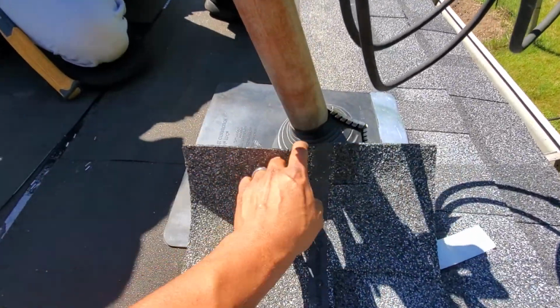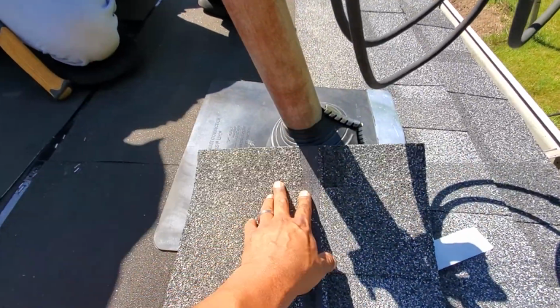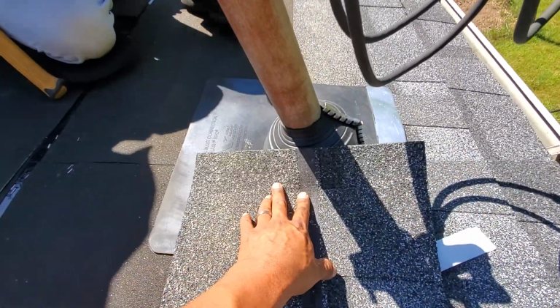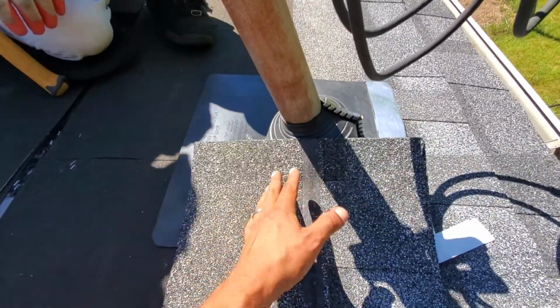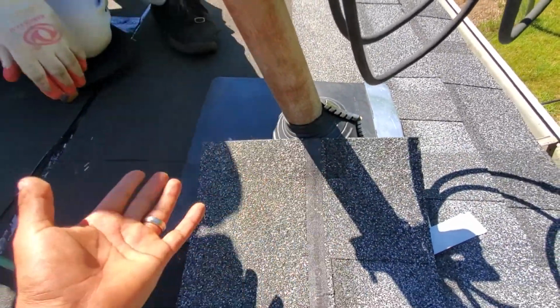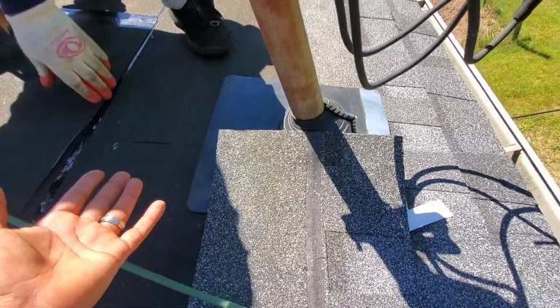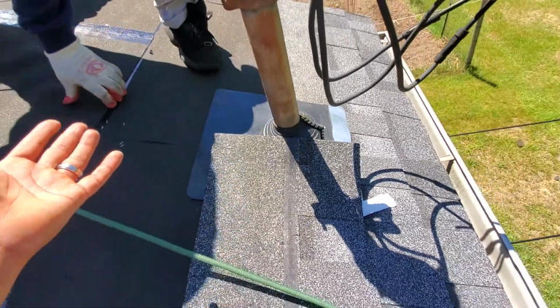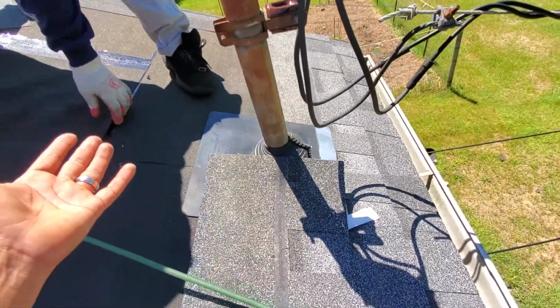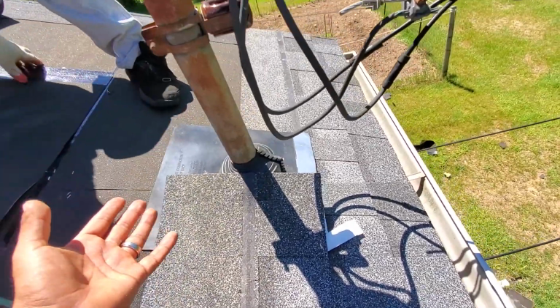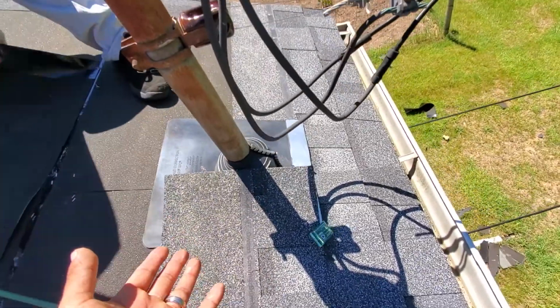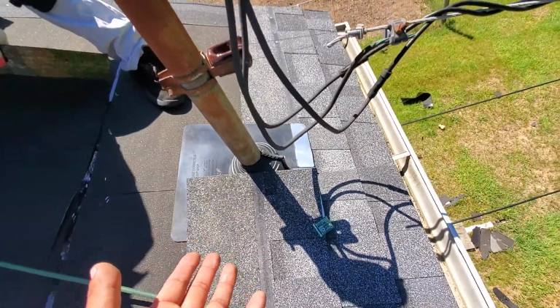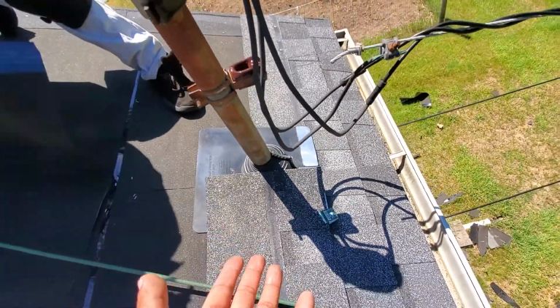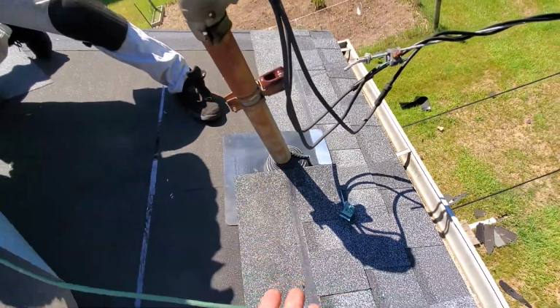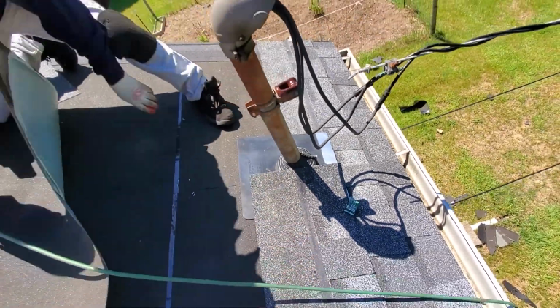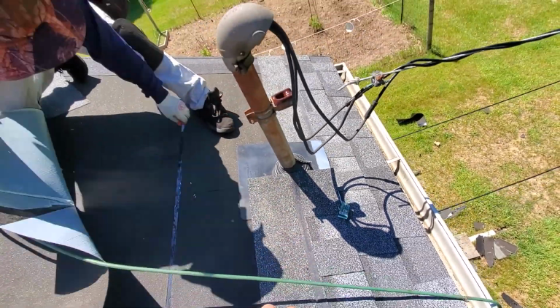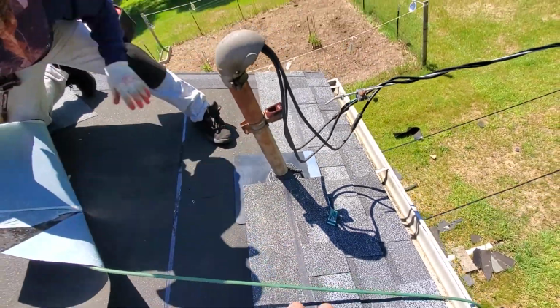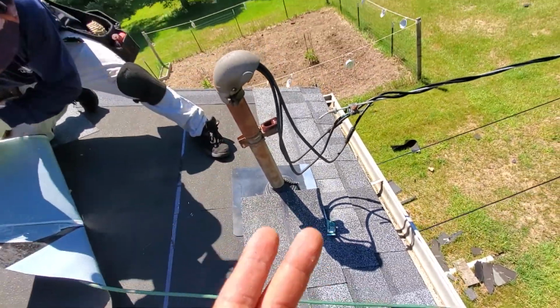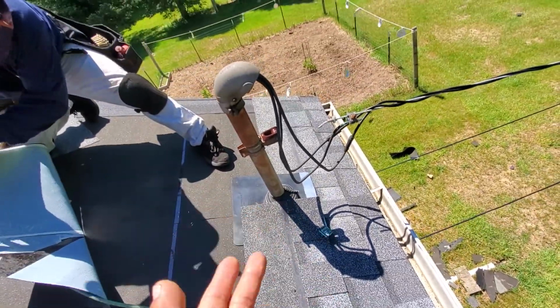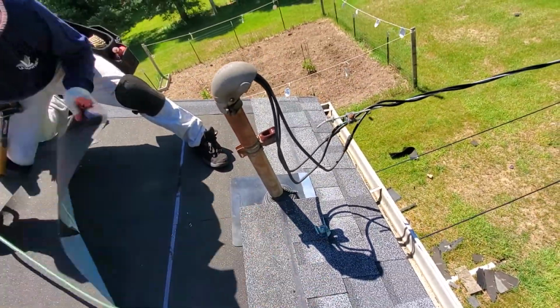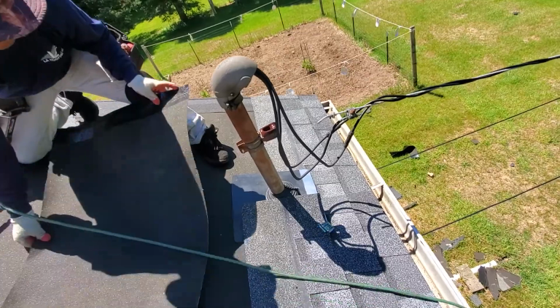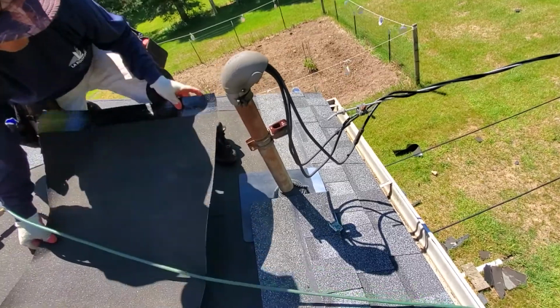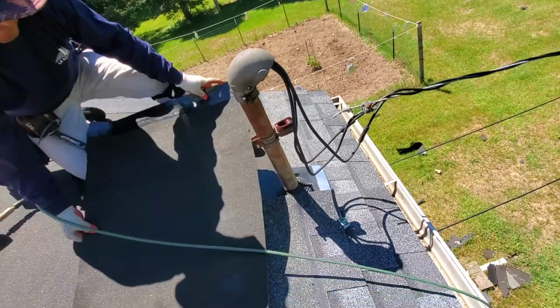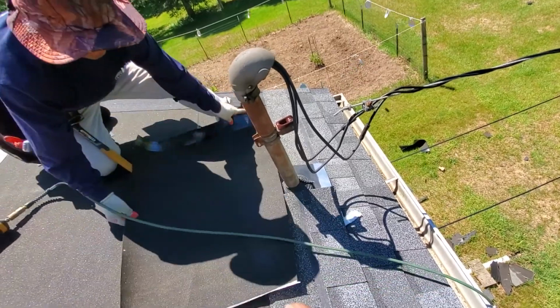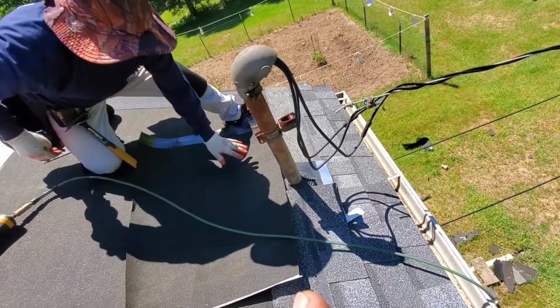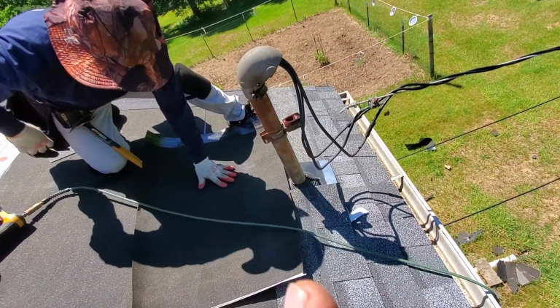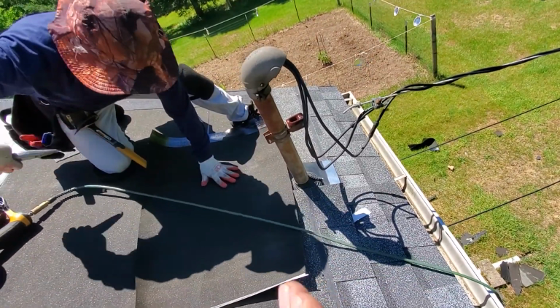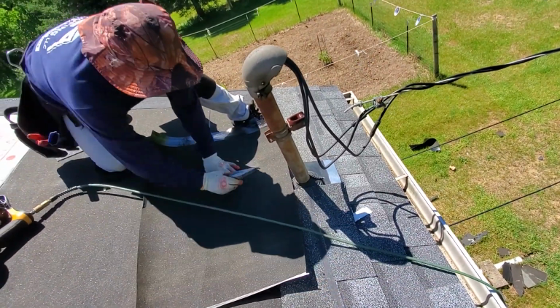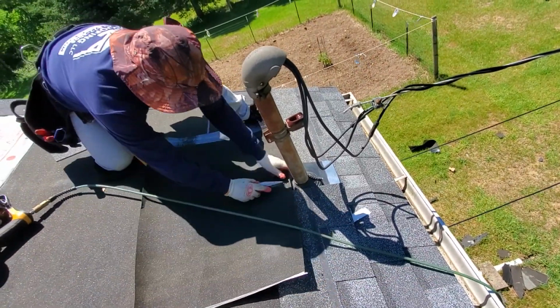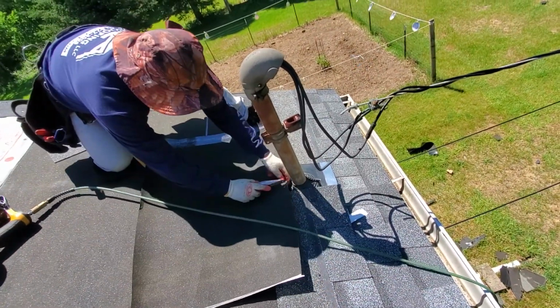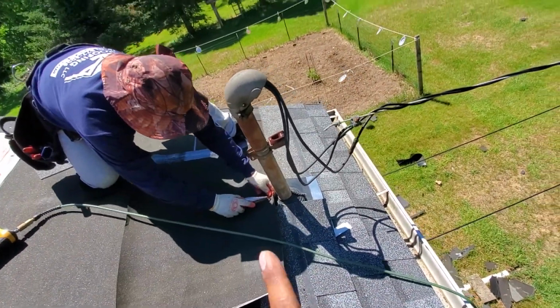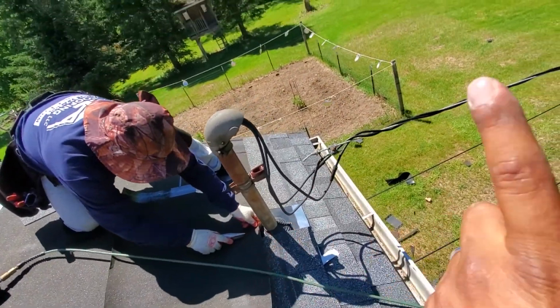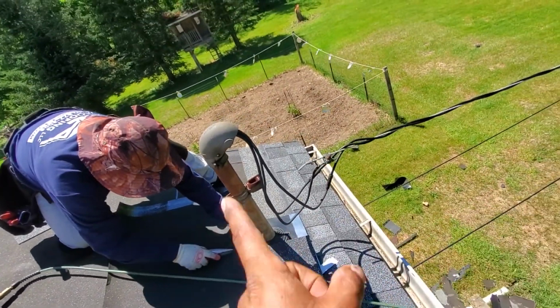Then goes the ice and water barrier, and then goes the shingles. This is how you replace a pipe boot if you have an electrical pipe on your house.